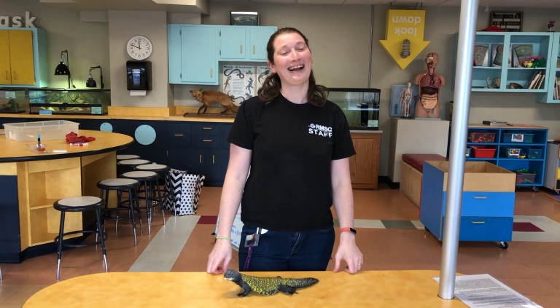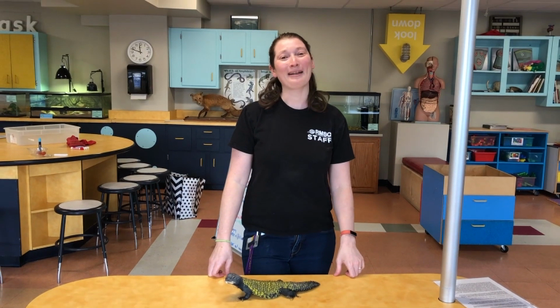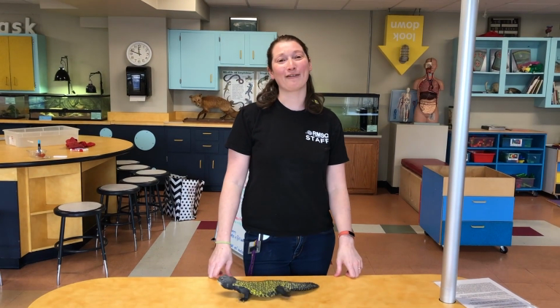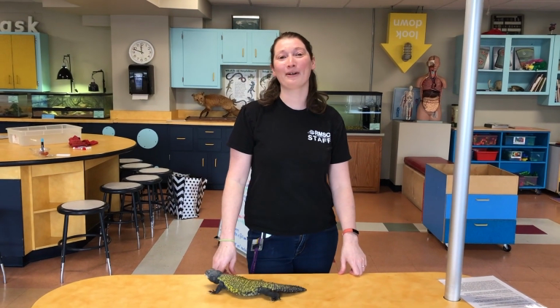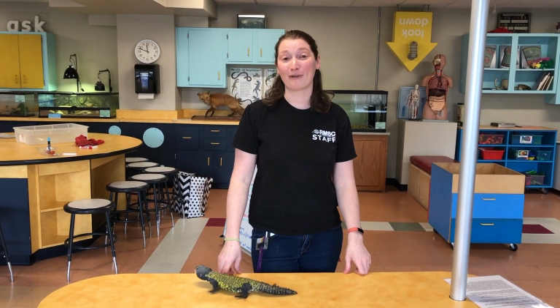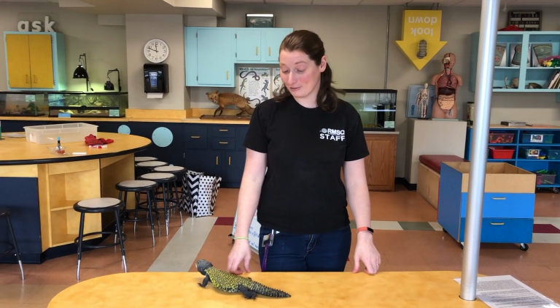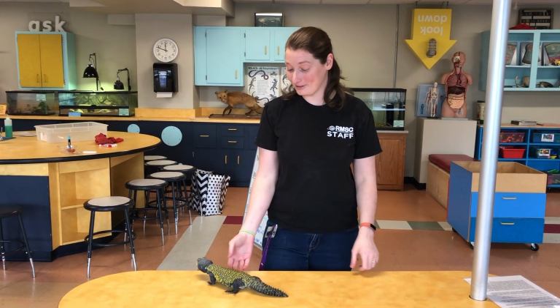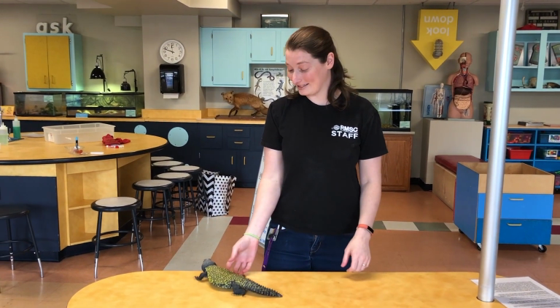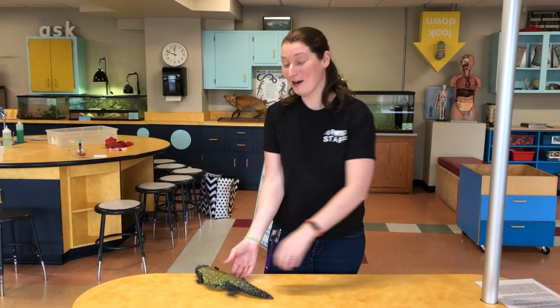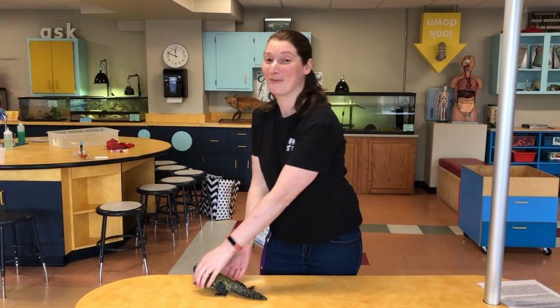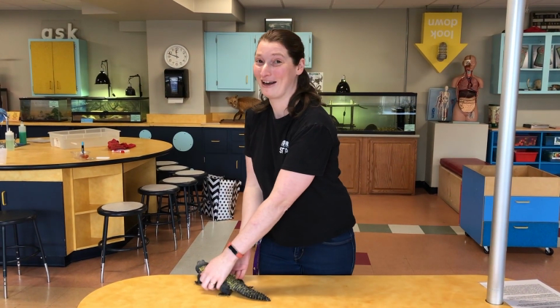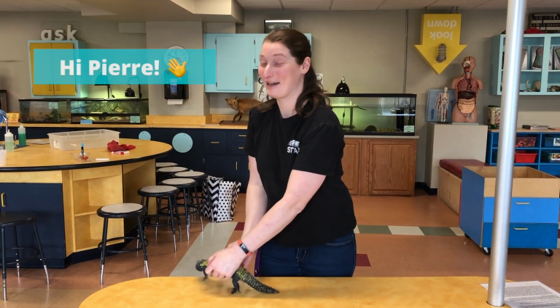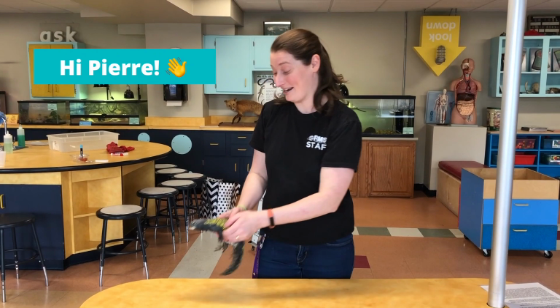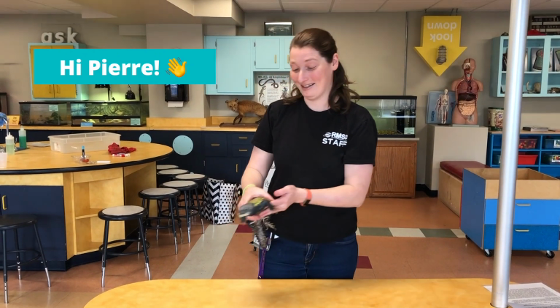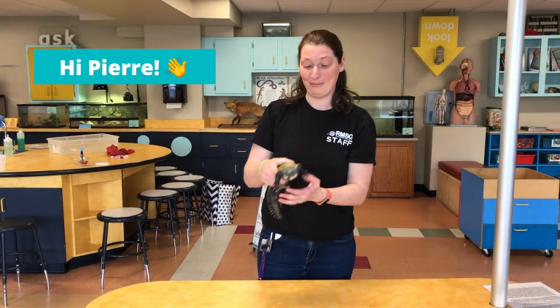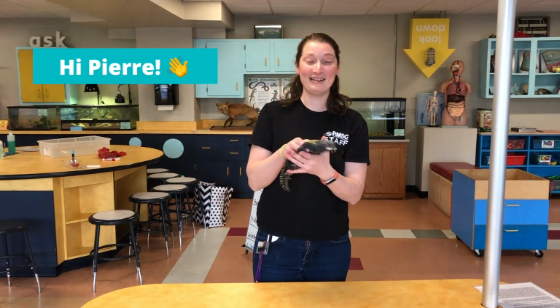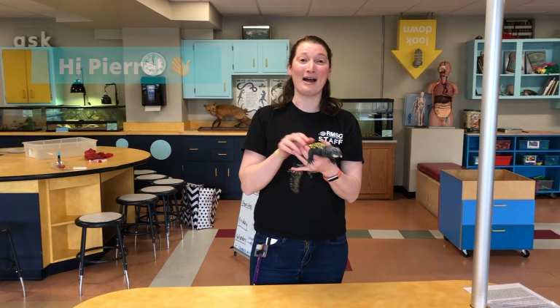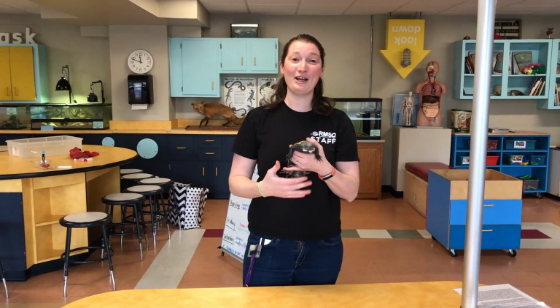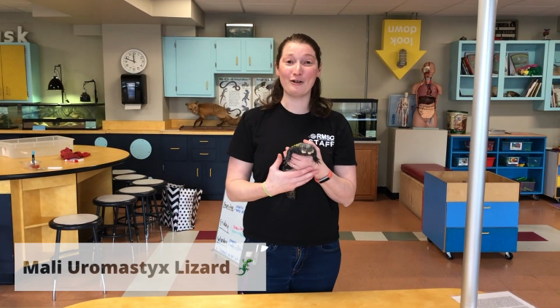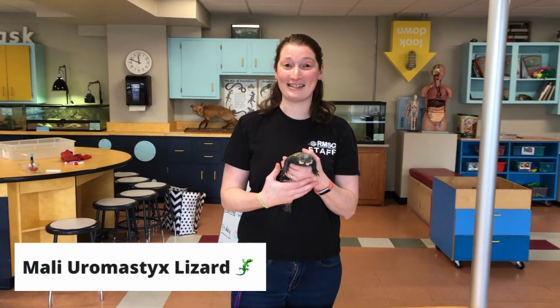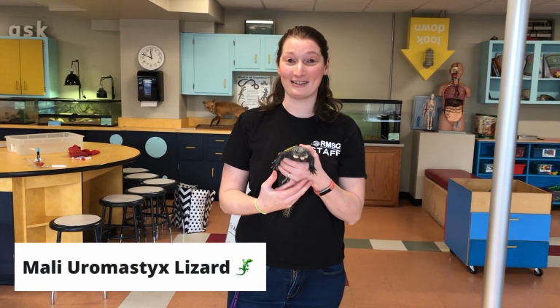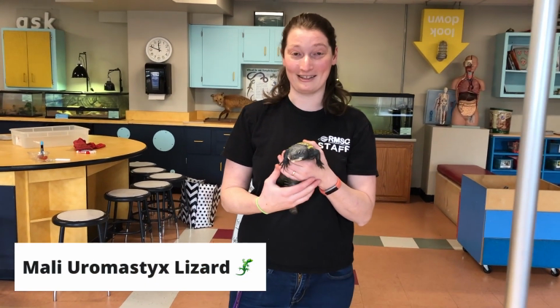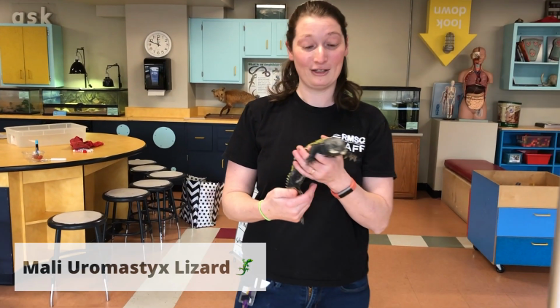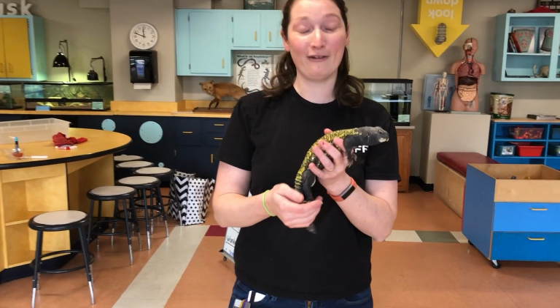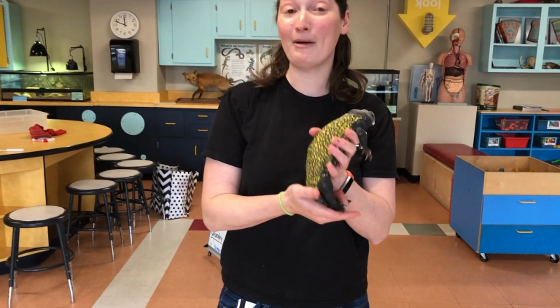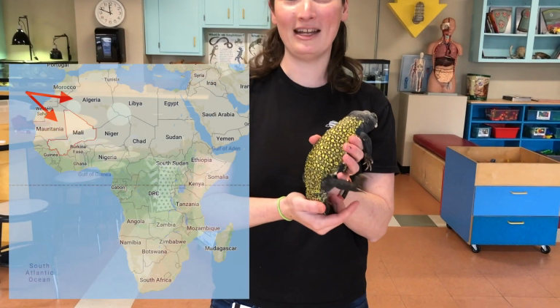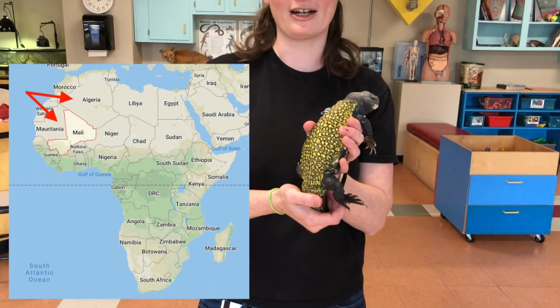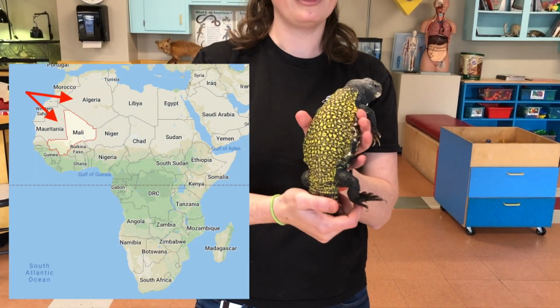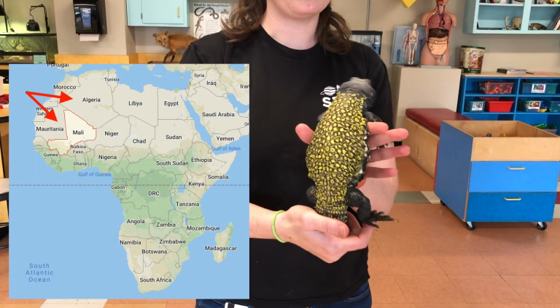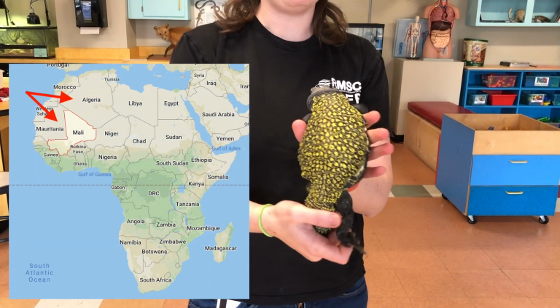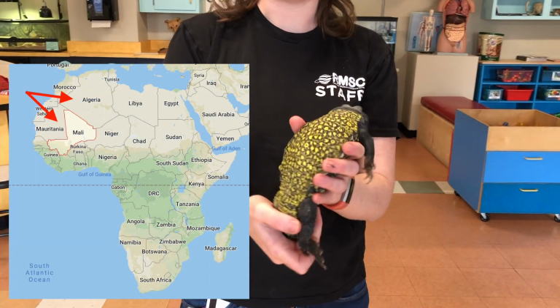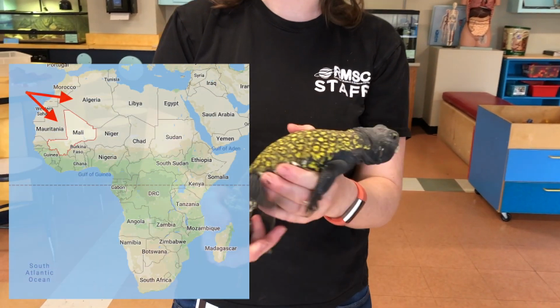Hi, my name is Stephanie, and we're here at the Rochester Museum and Science Center with my friend Pierre. Pierre is a Mali Uromastyx Lizard. They're from Mali, Africa. They also live in Algeria.